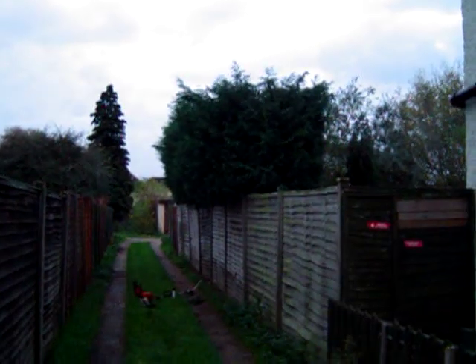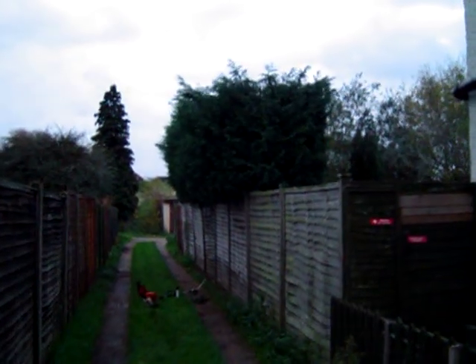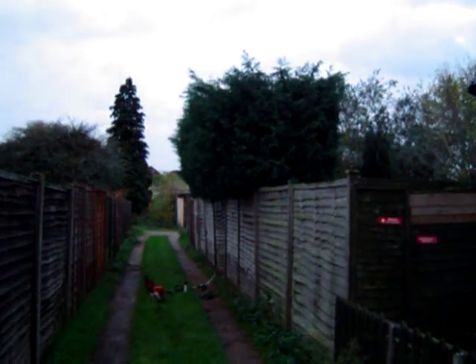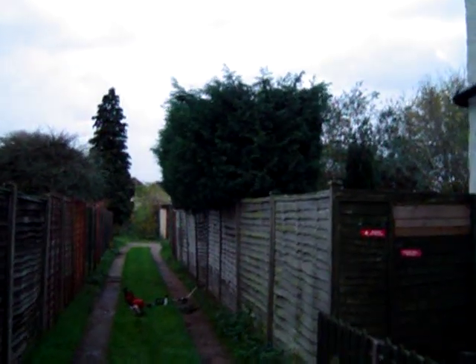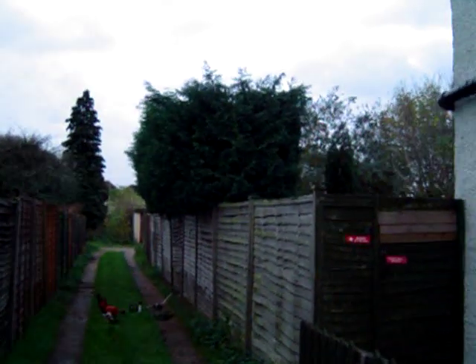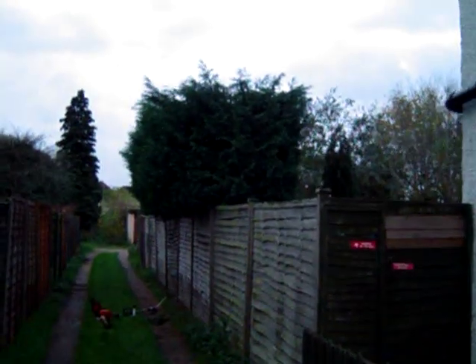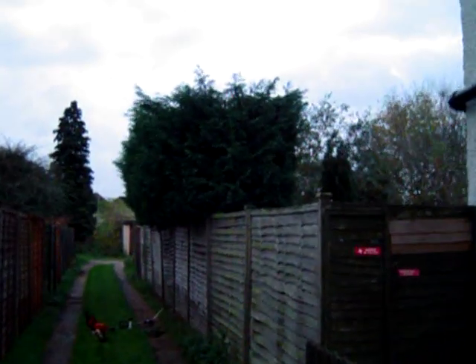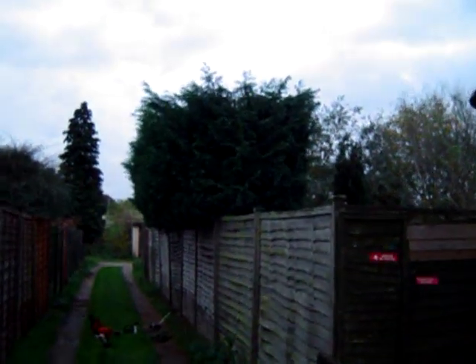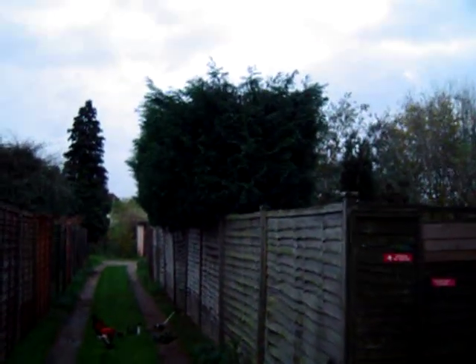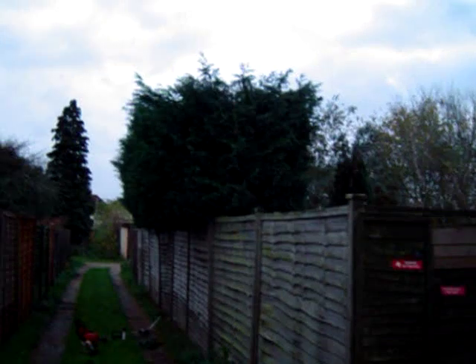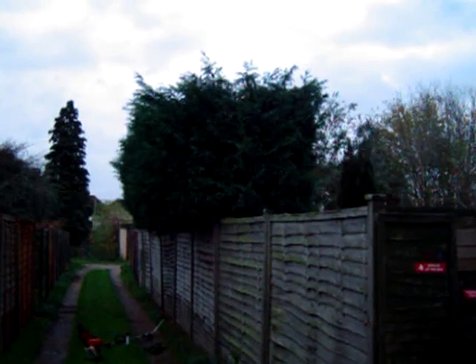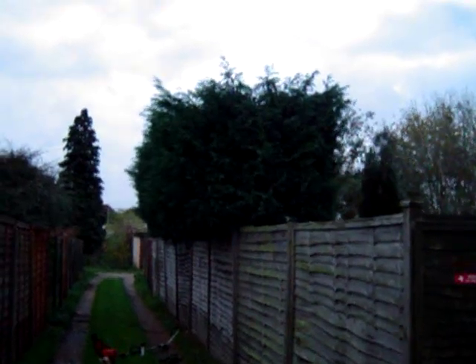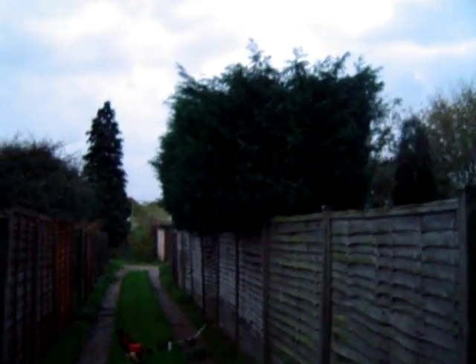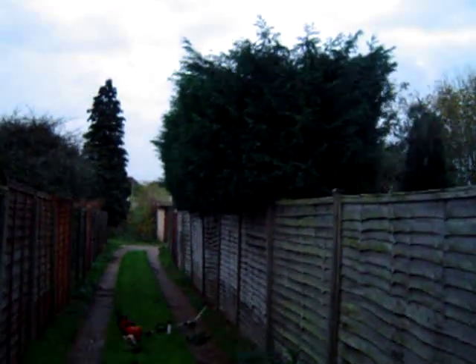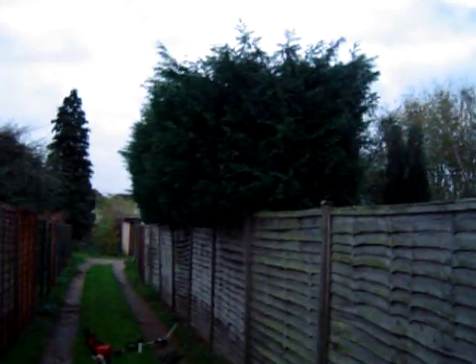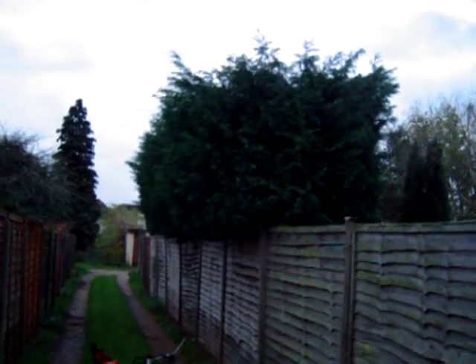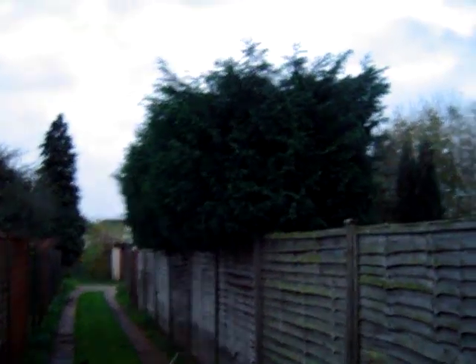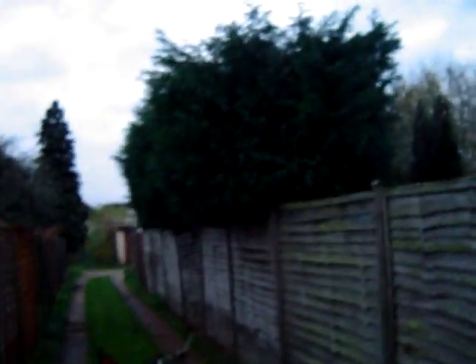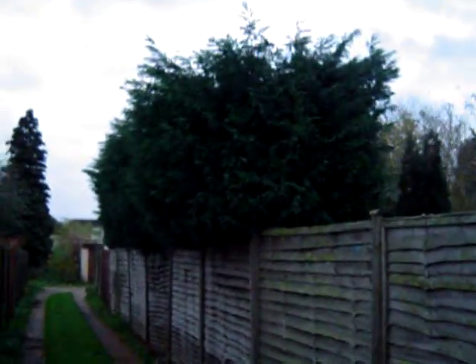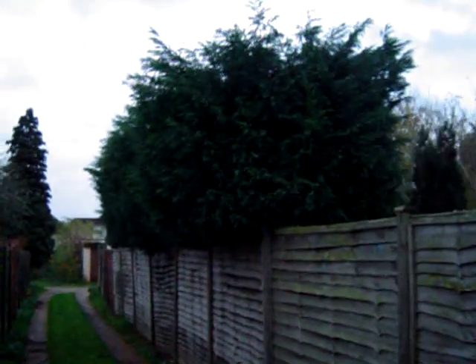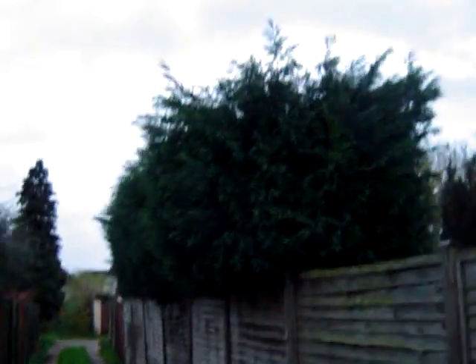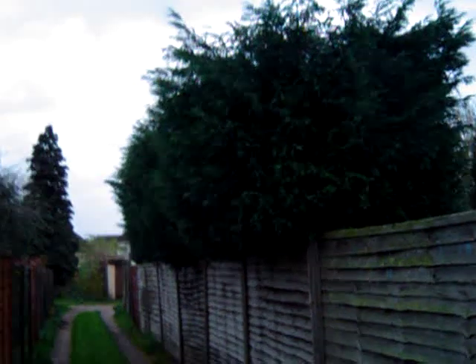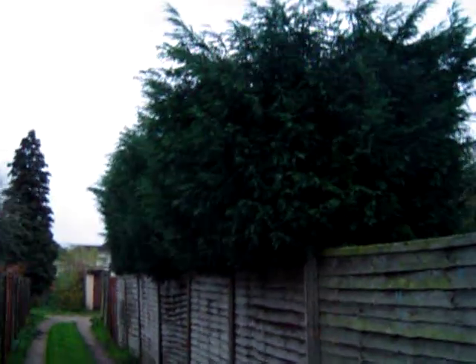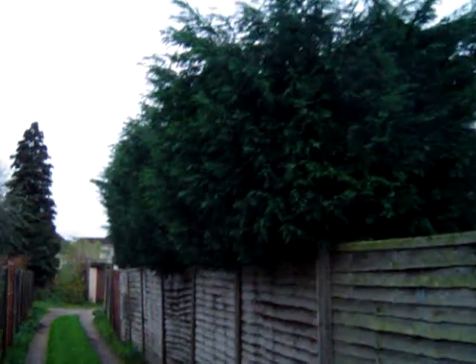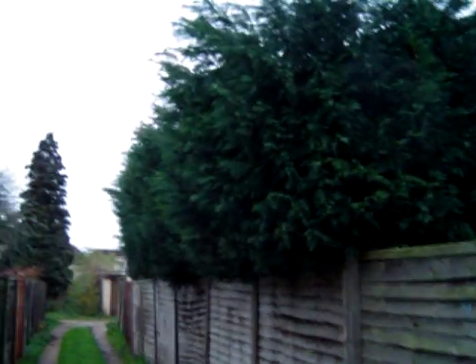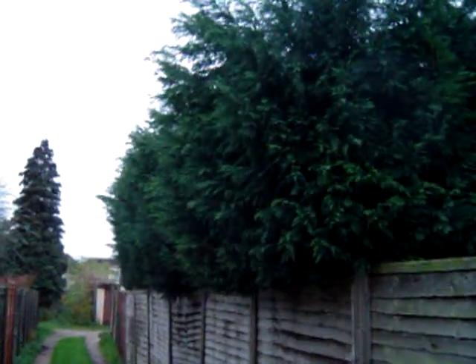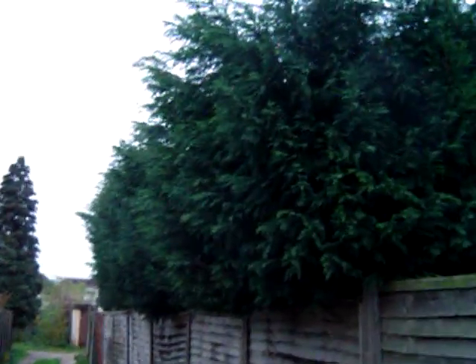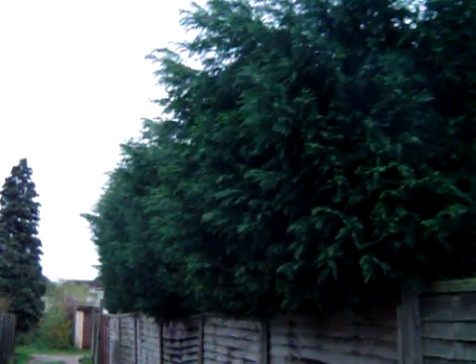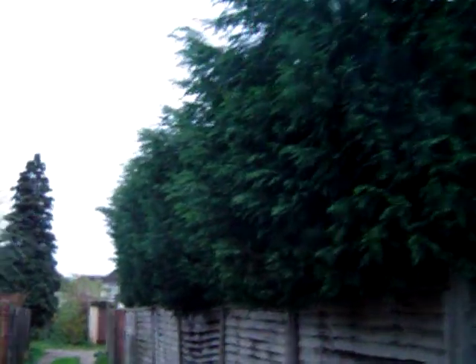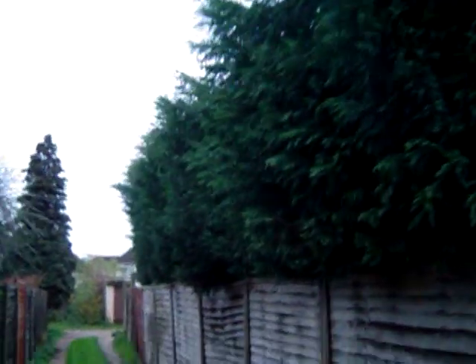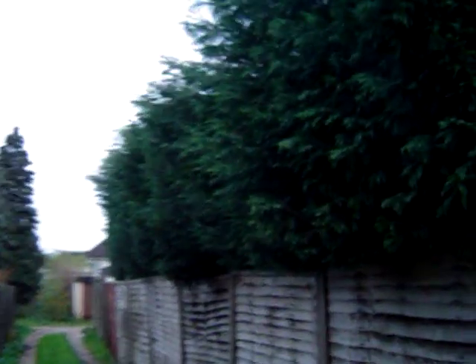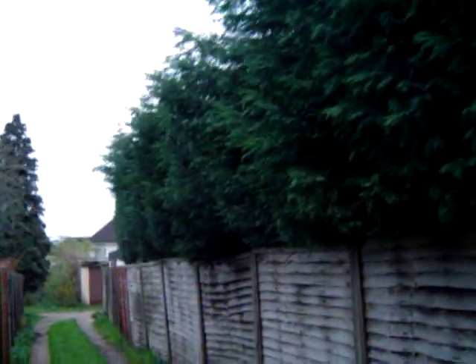Here we go then. Sunny Egham. Interesting bread and butter leylandii hedge, reduced by six foot on our previous visit.